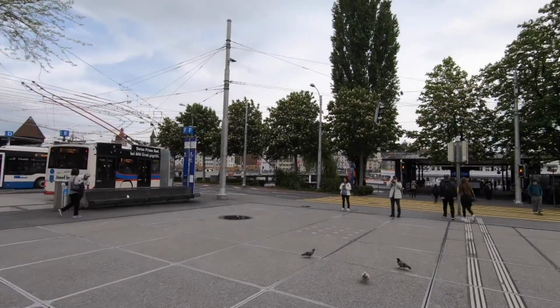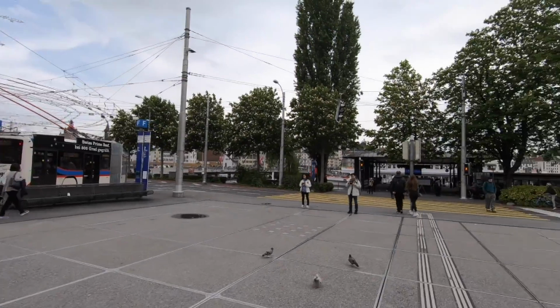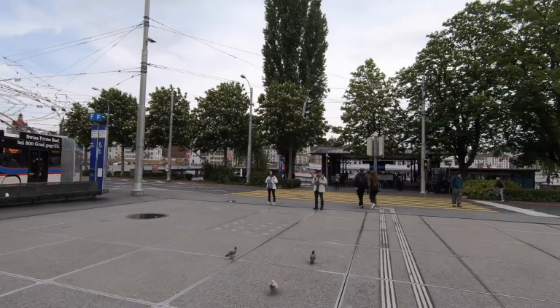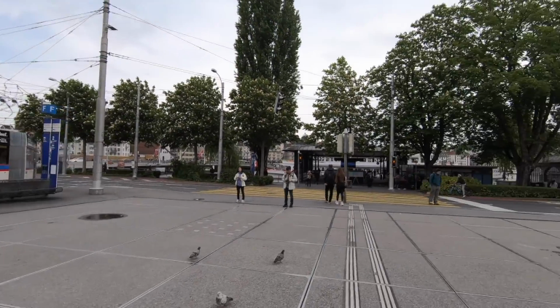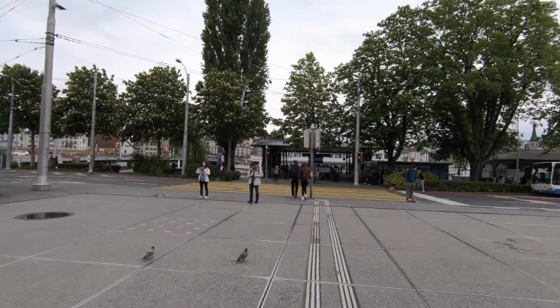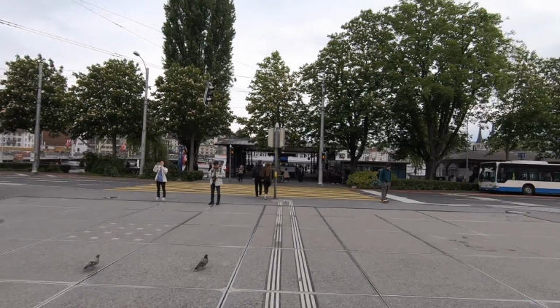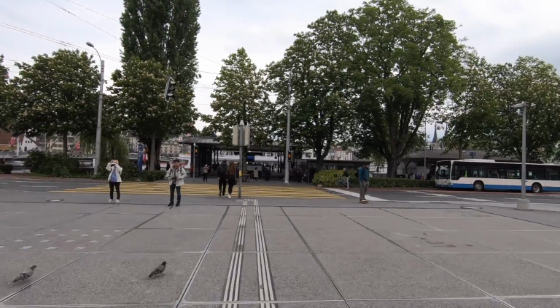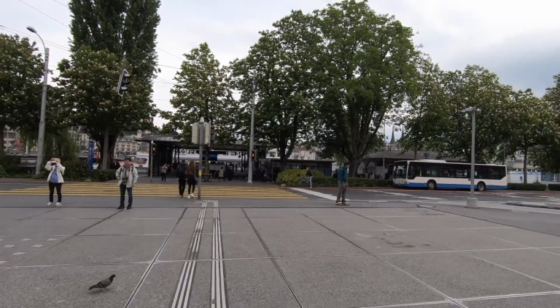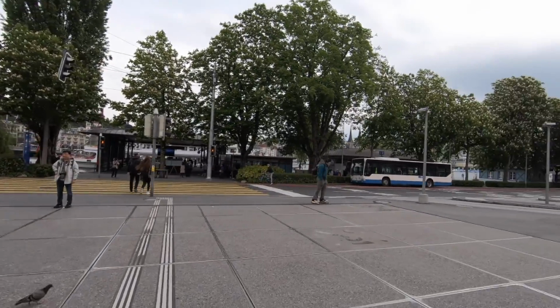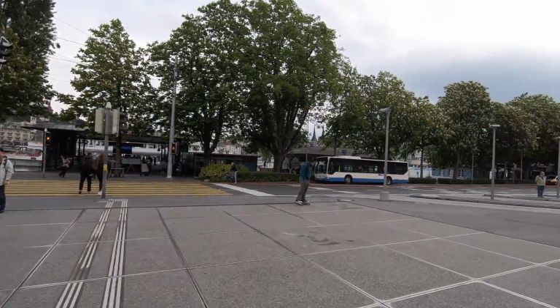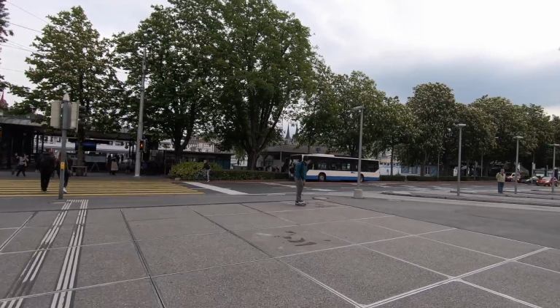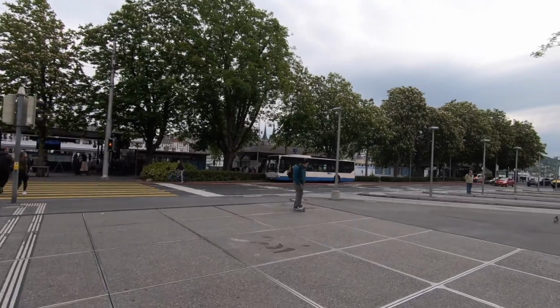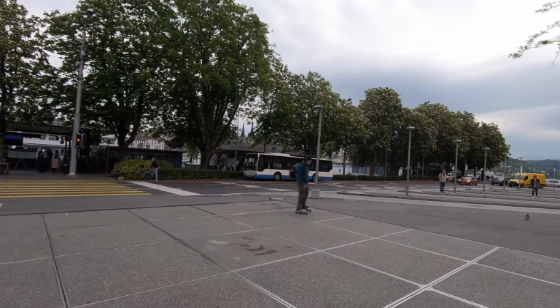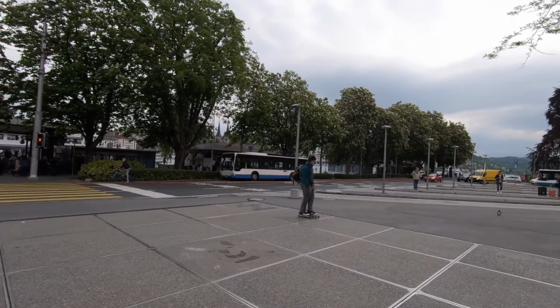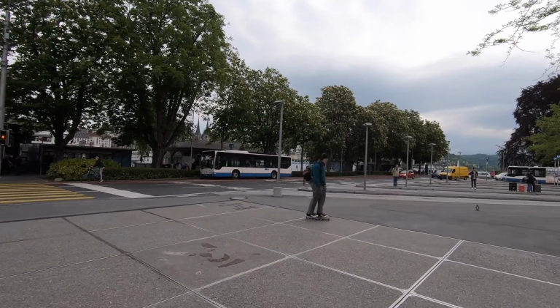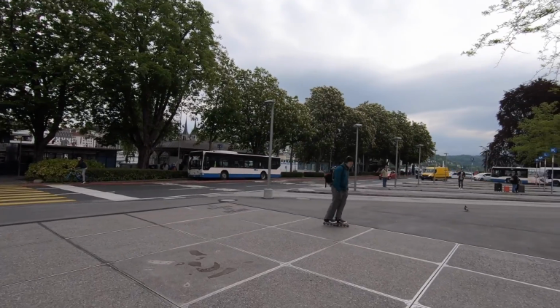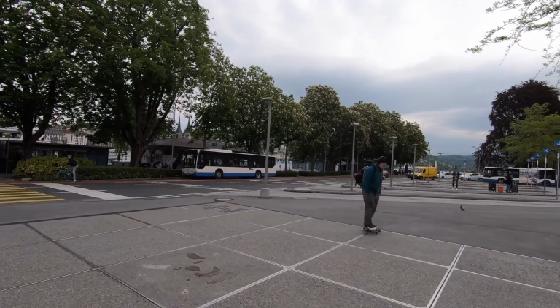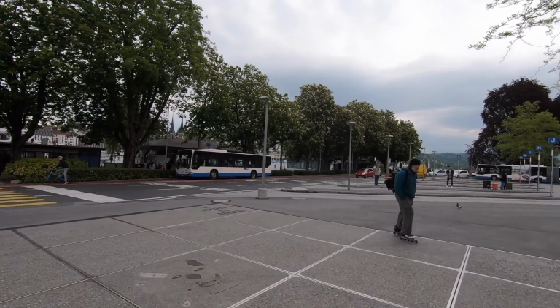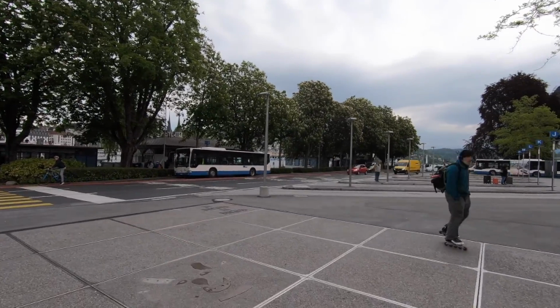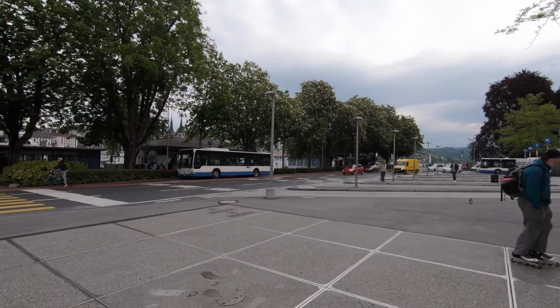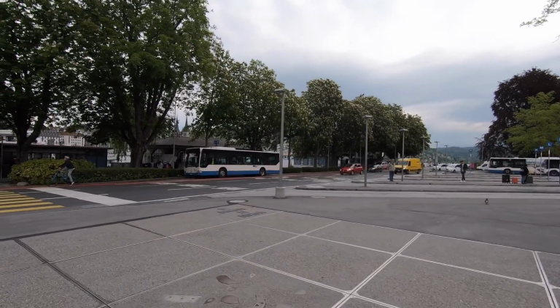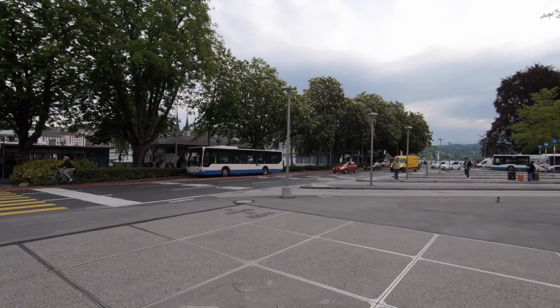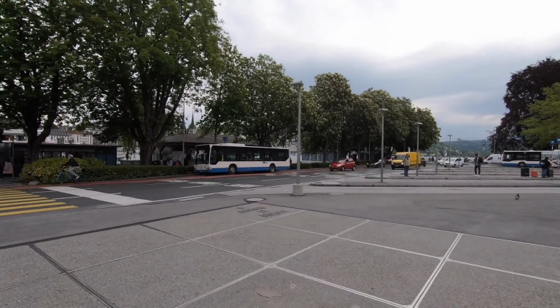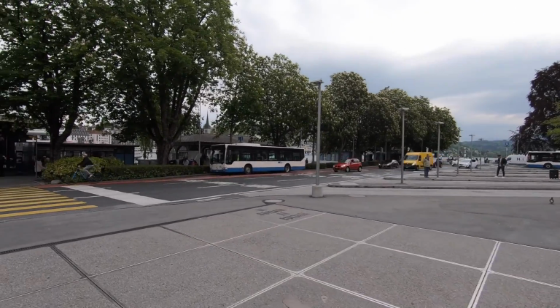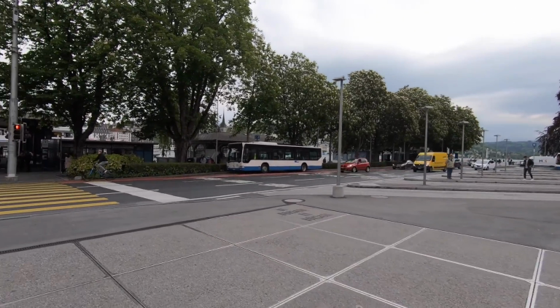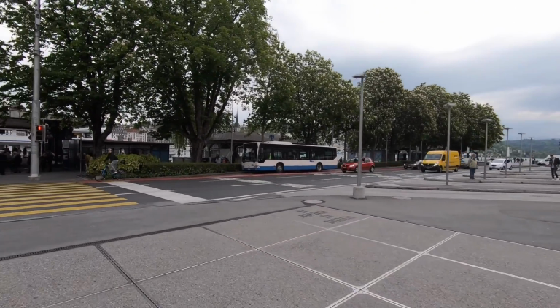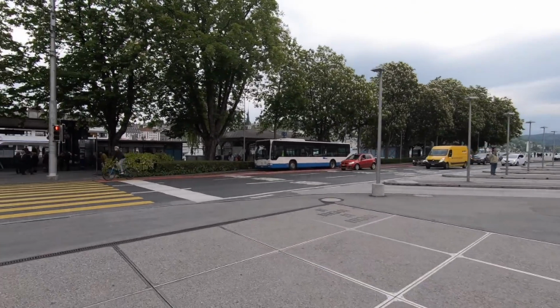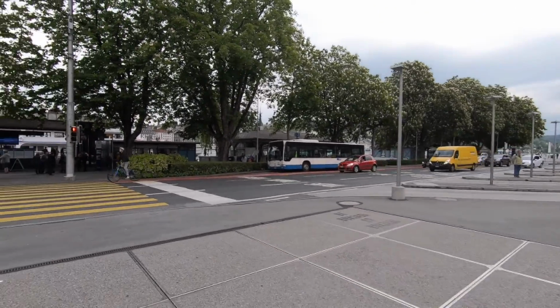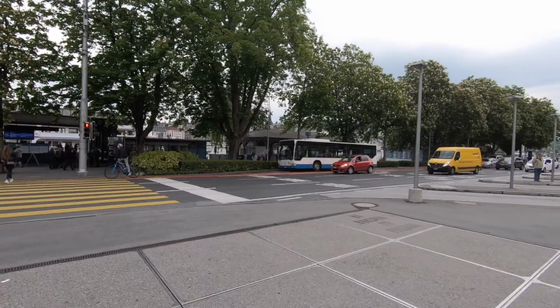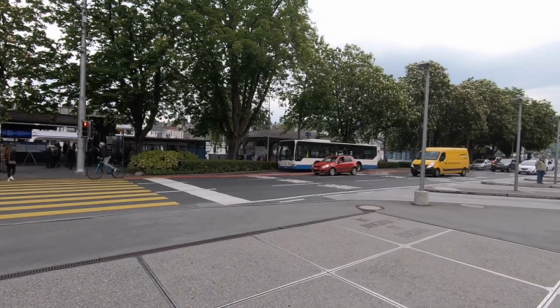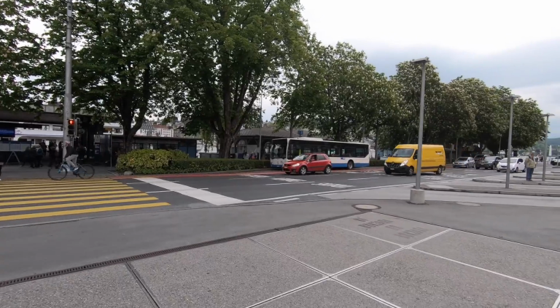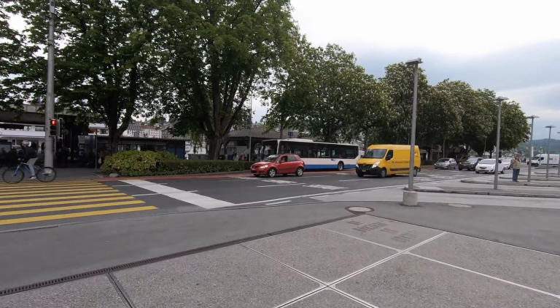It's pretty. Lots of landscaping. Everything is perfectly manicured — obviously the Swiss have this reputation.